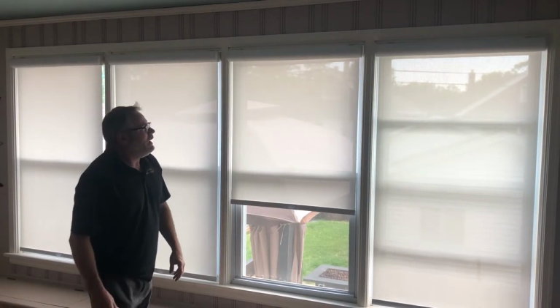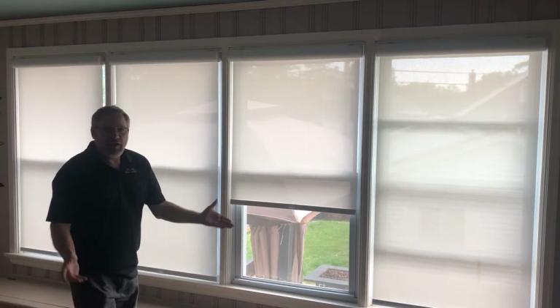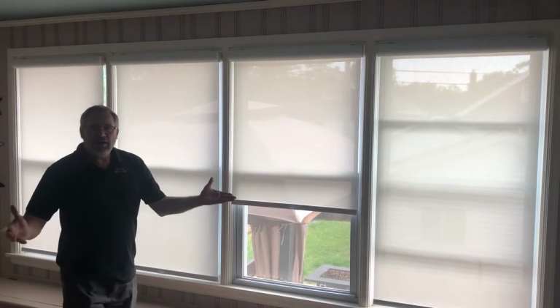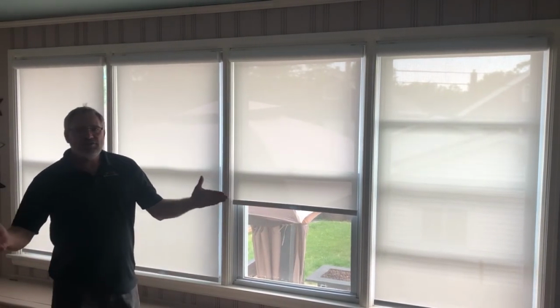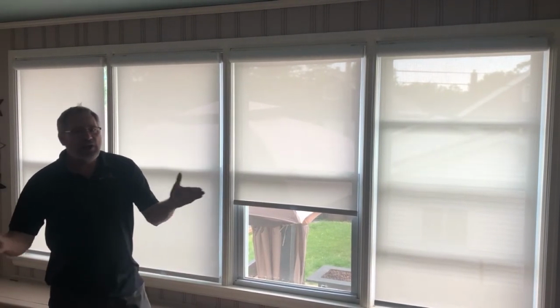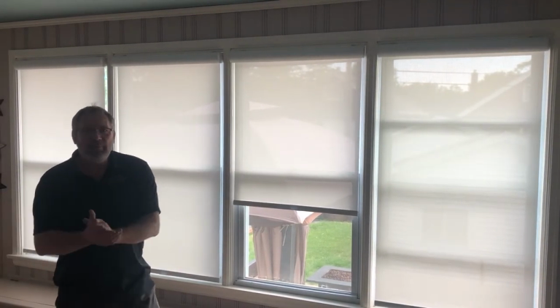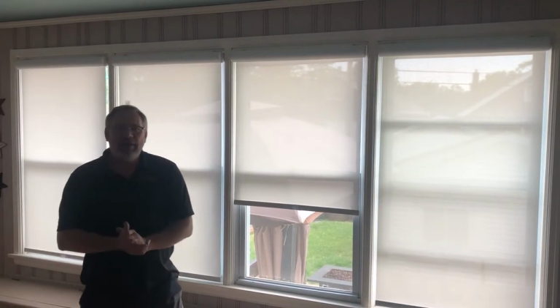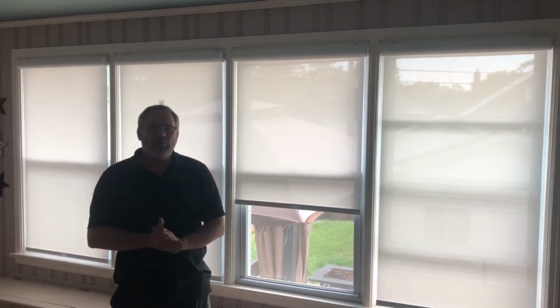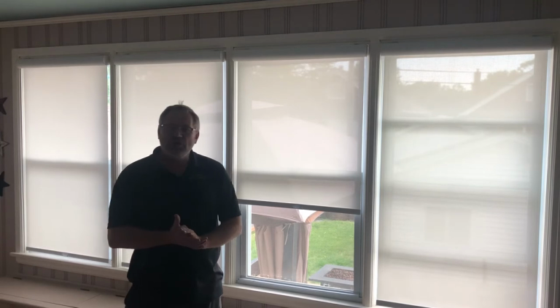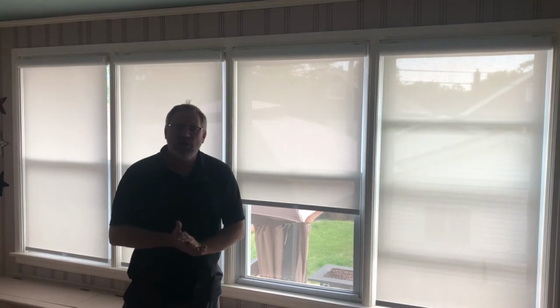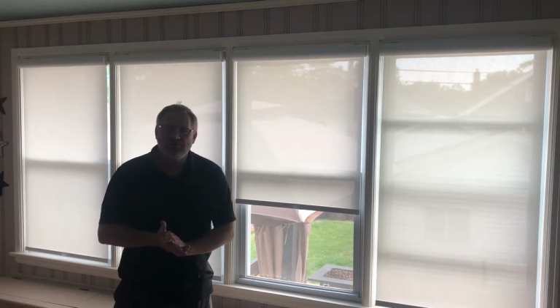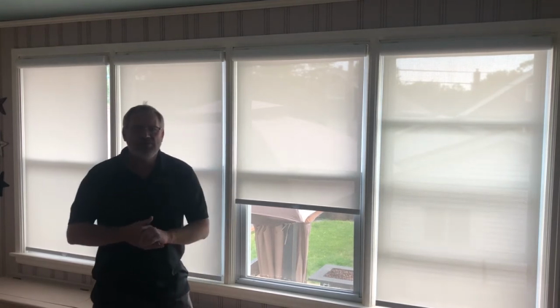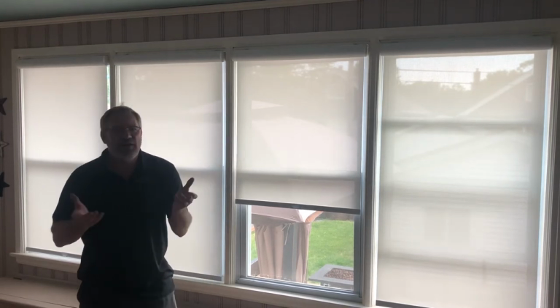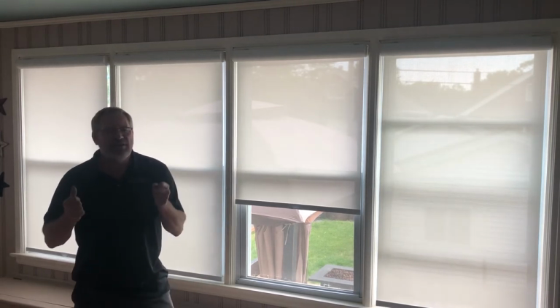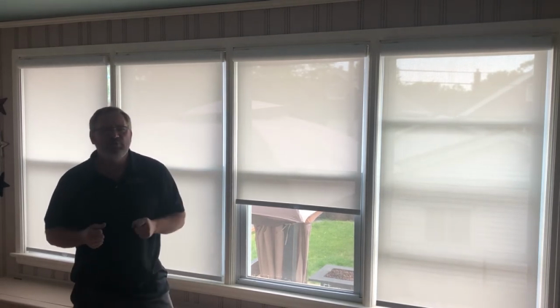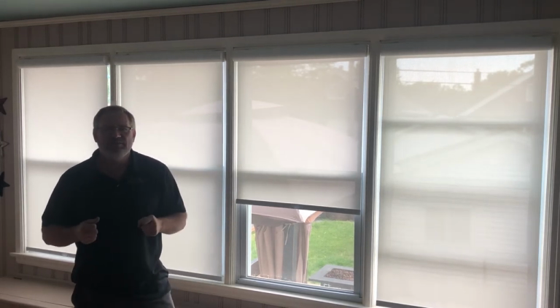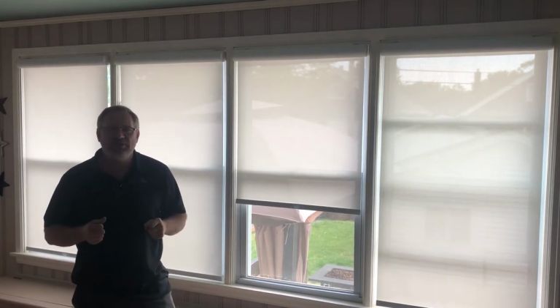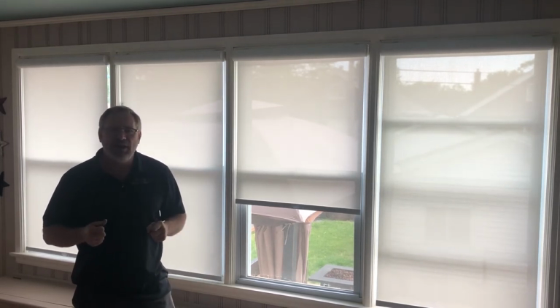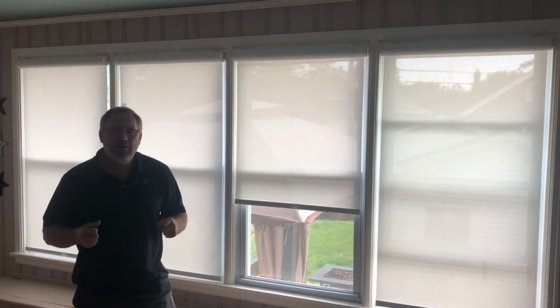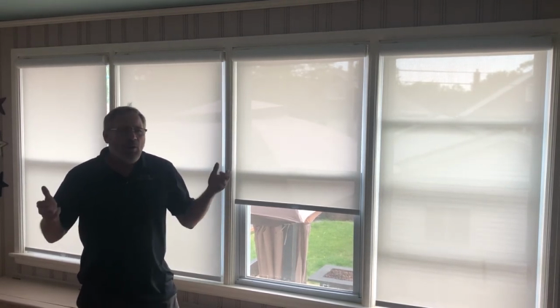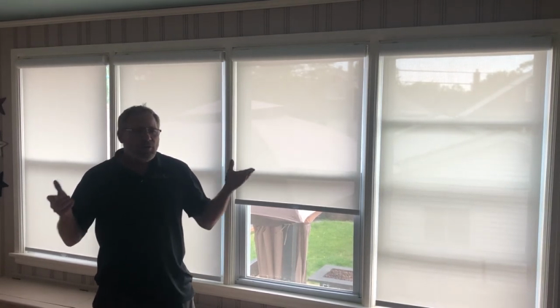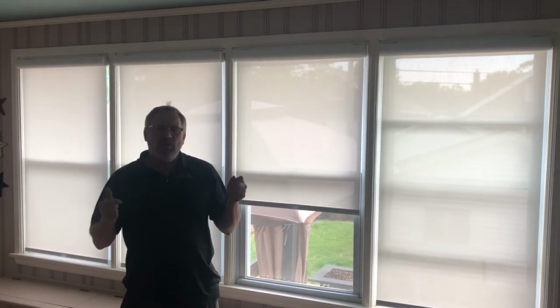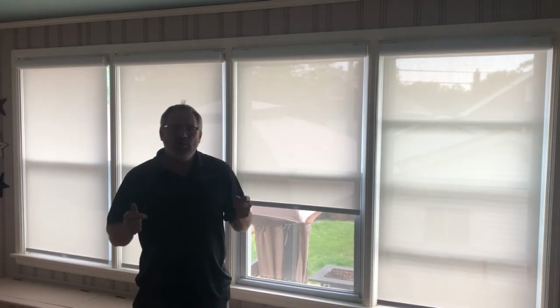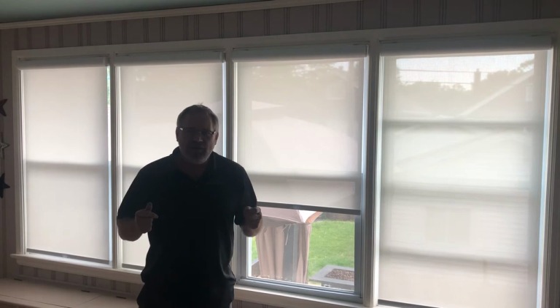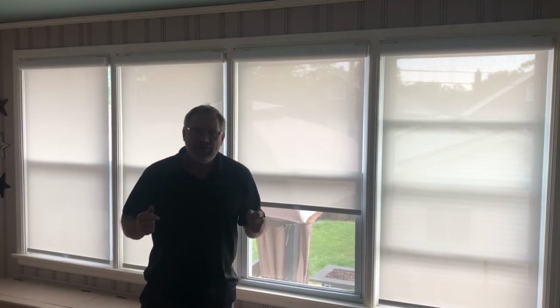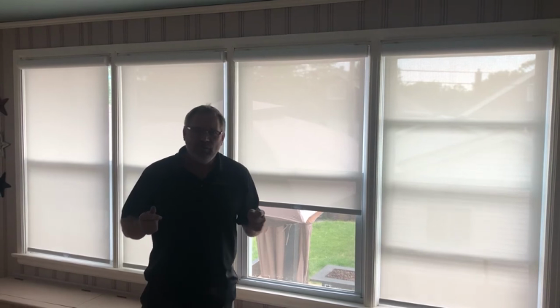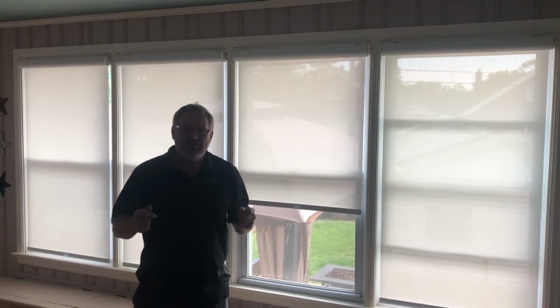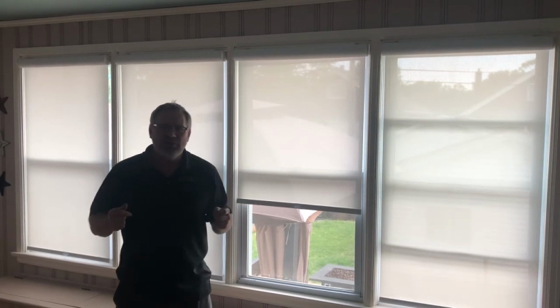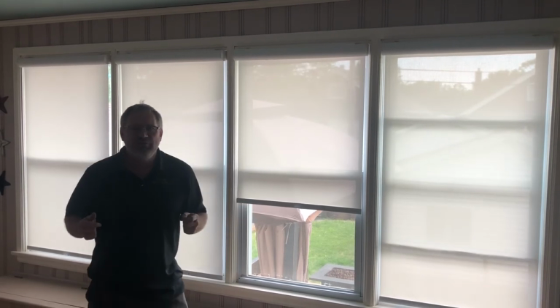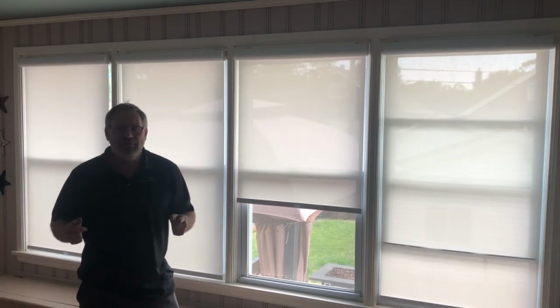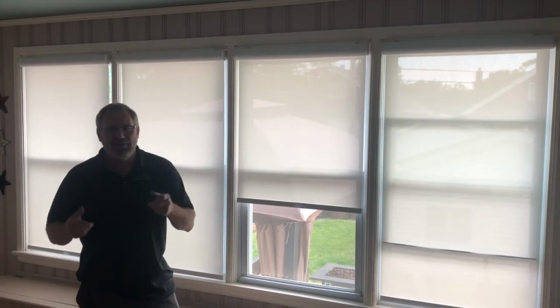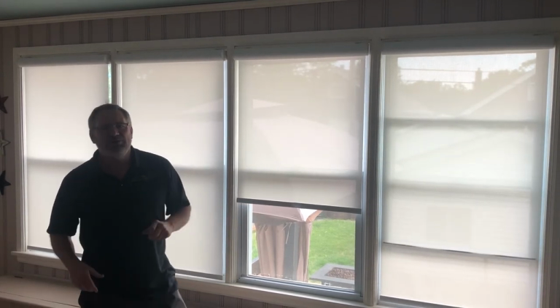If you've got any questions, we can help. We're St. Louis Blinds and Shutters. You can find us at stlouisblindsandshutters.com or 314-574-6035. Thank you very much.